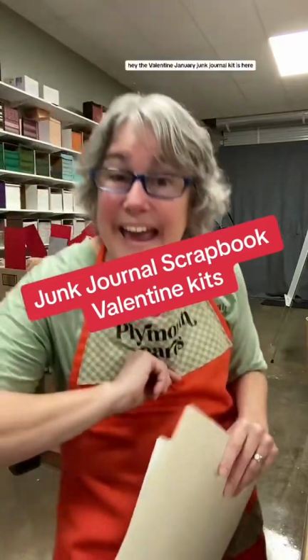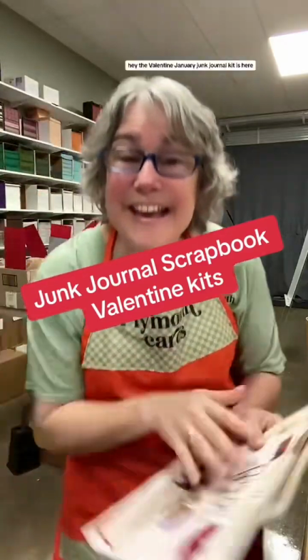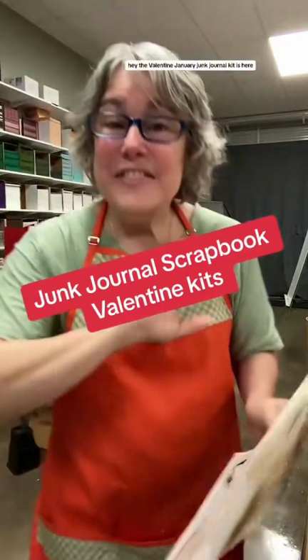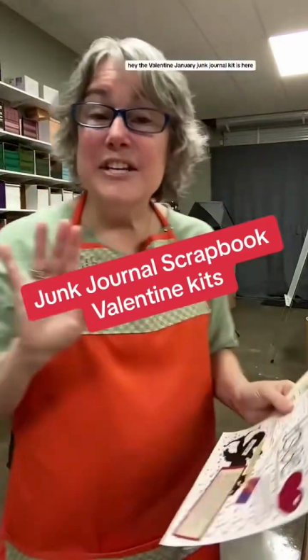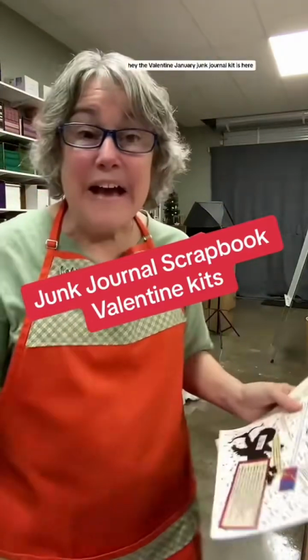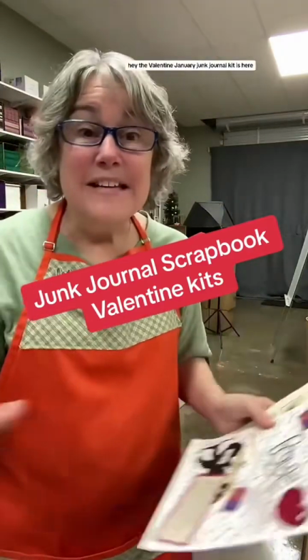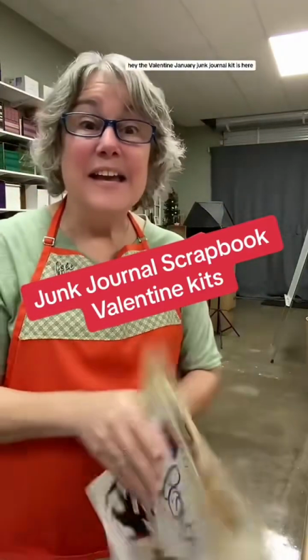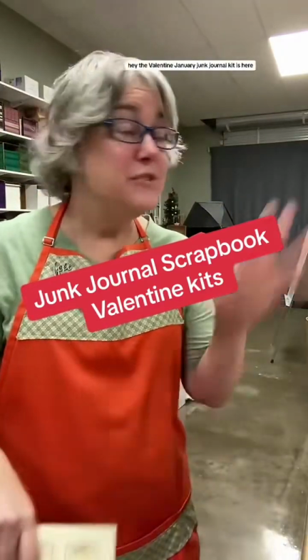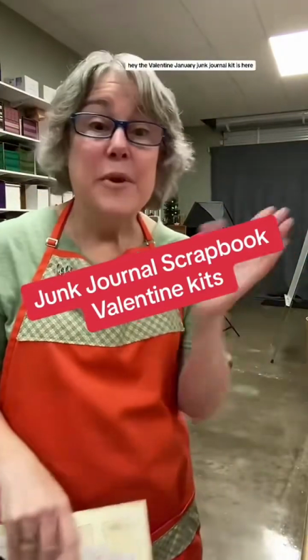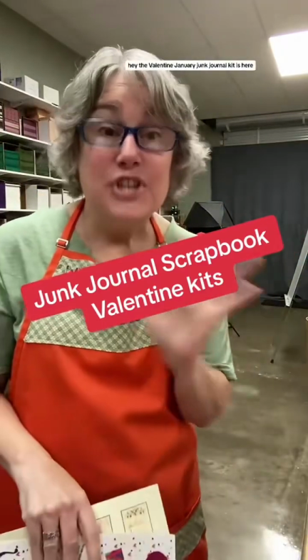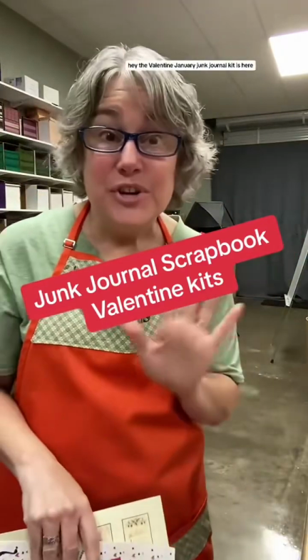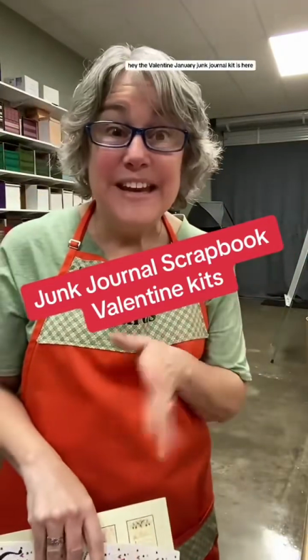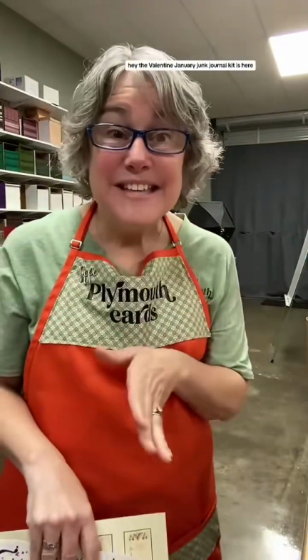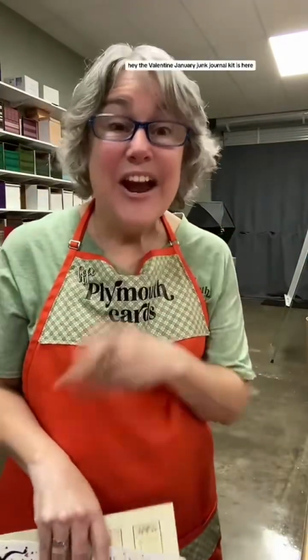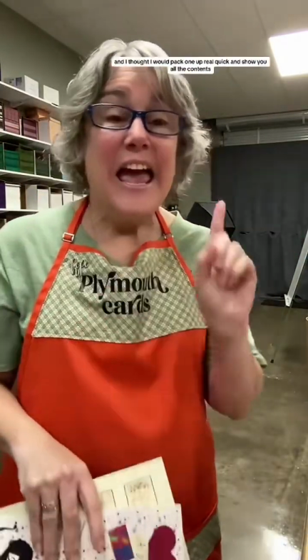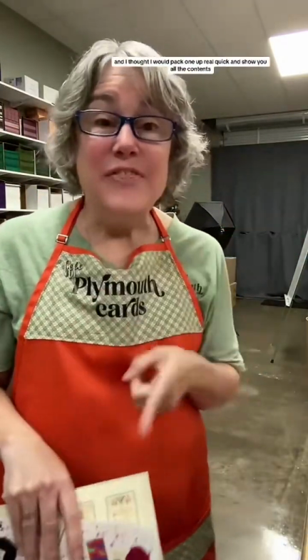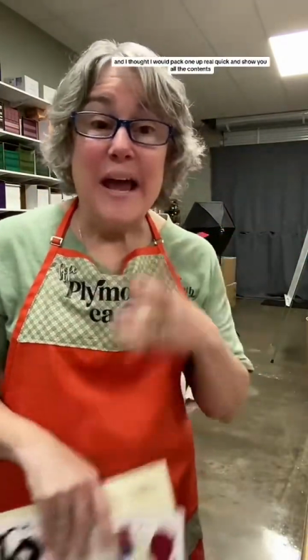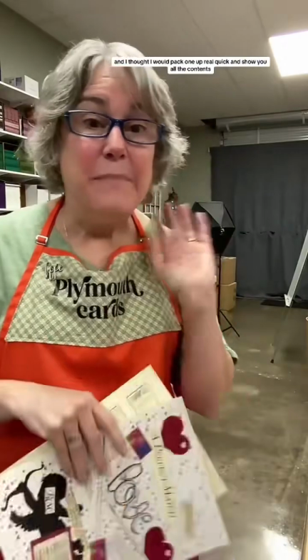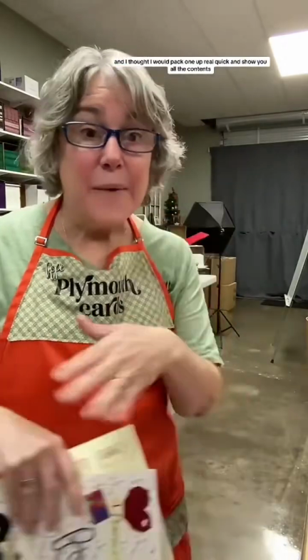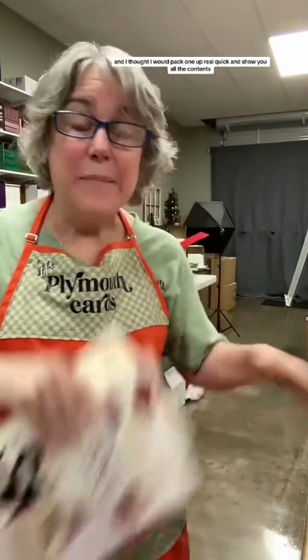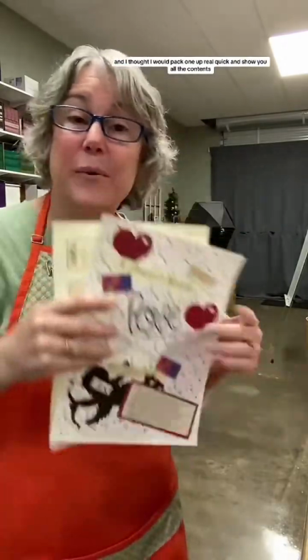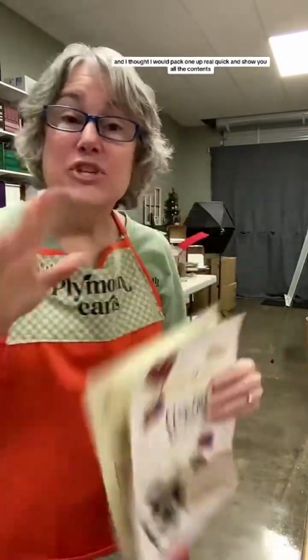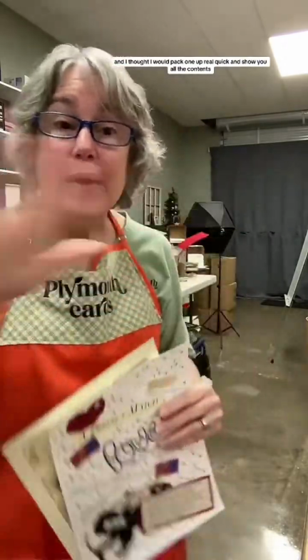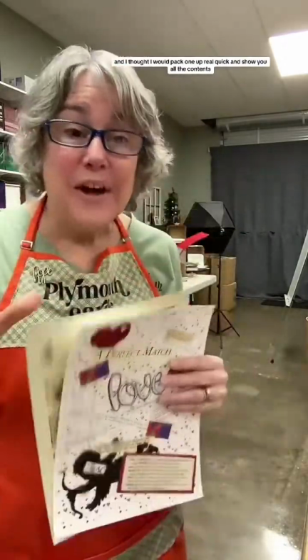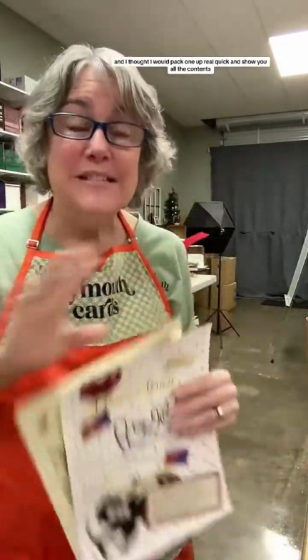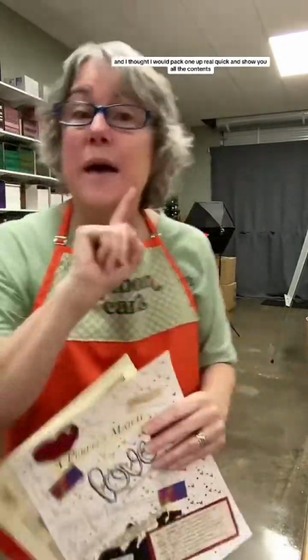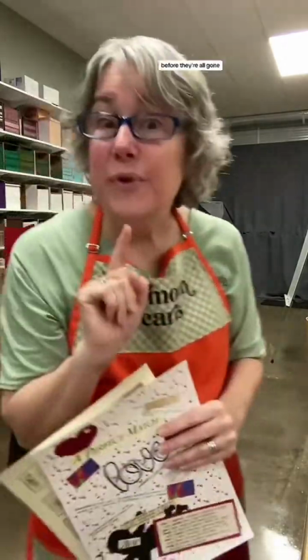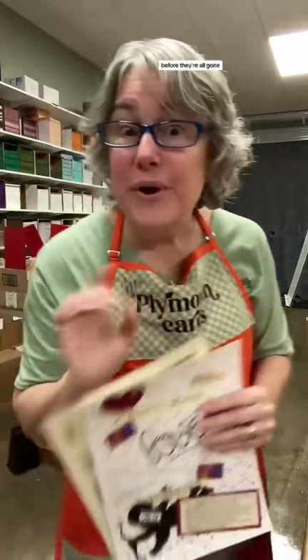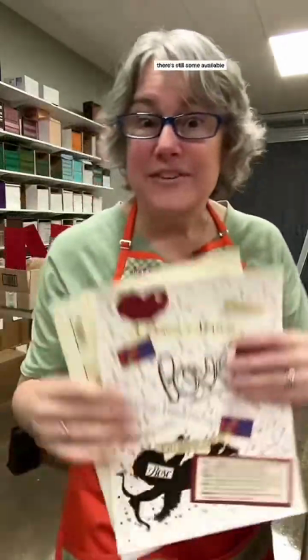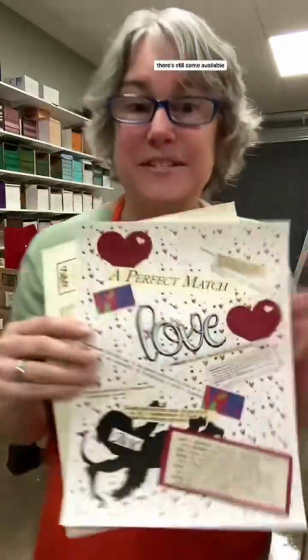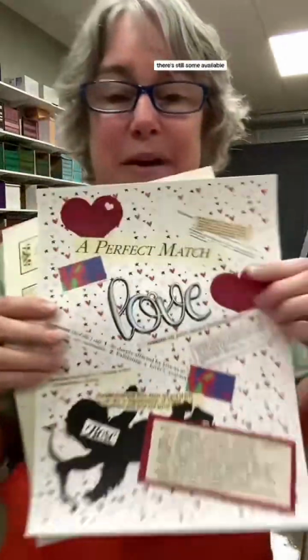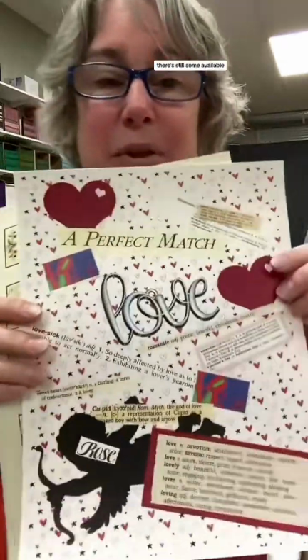Hey, the Valentine January junk journal kit is here and I thought I would pack one up real quick and show you all the contents before they're all gone. There's still some available.